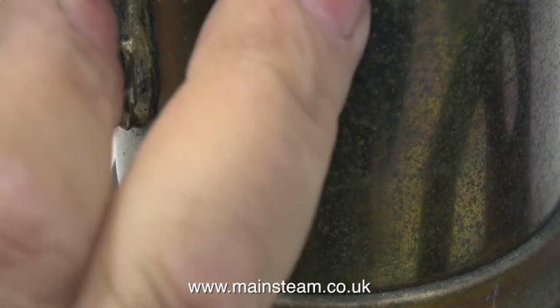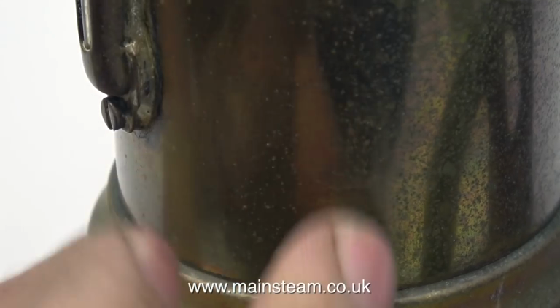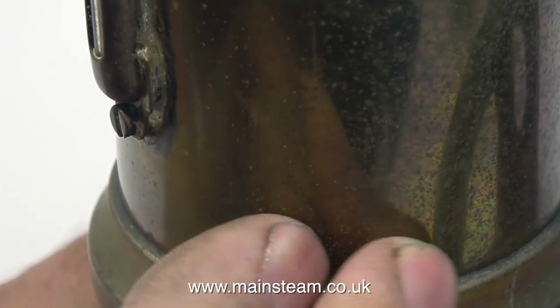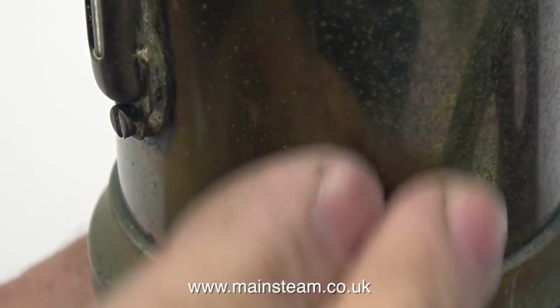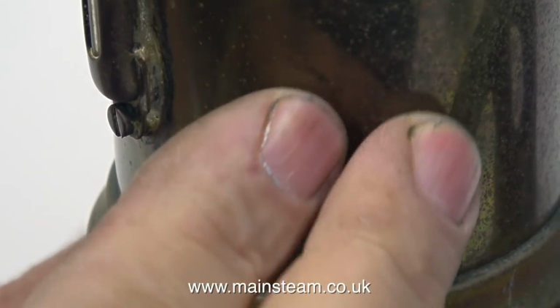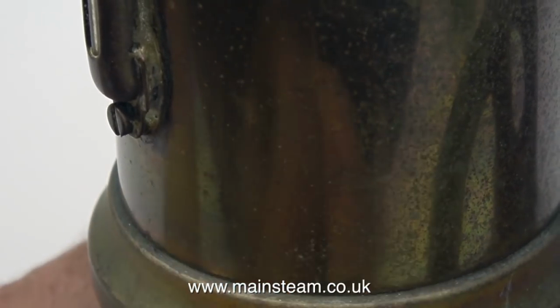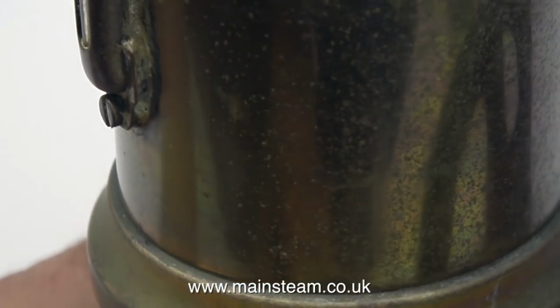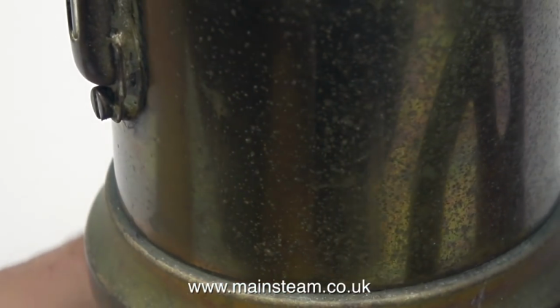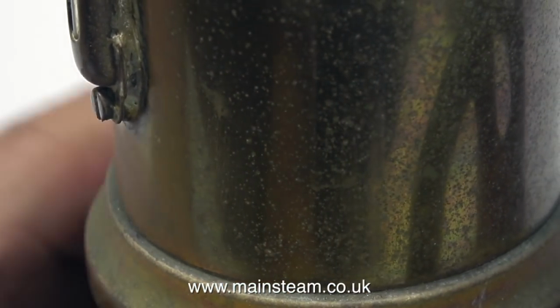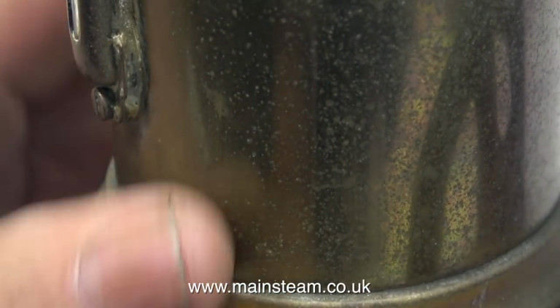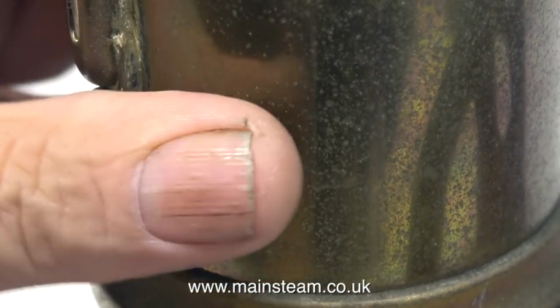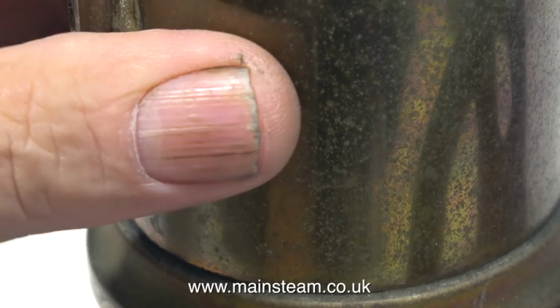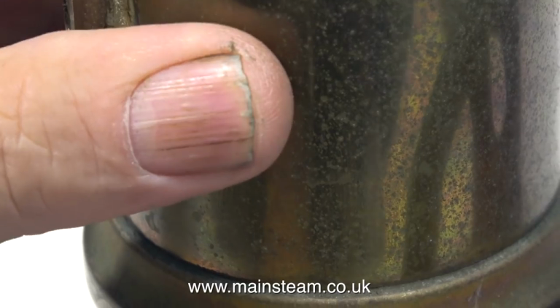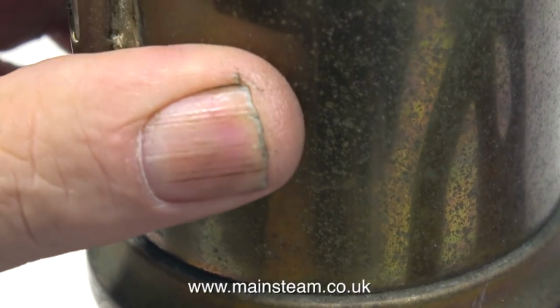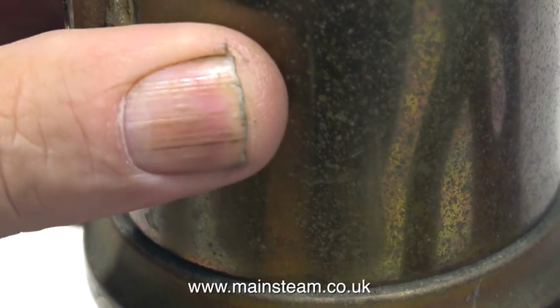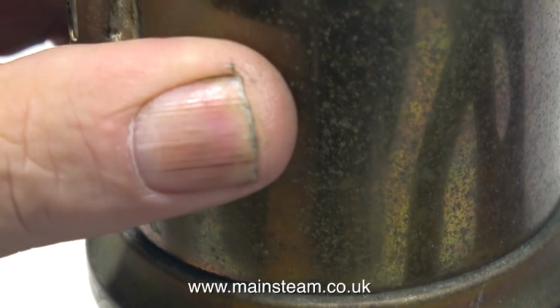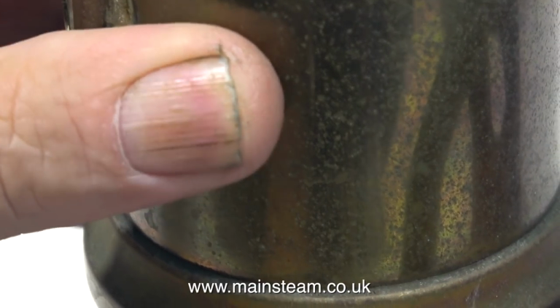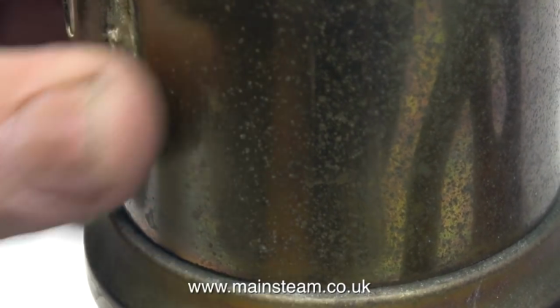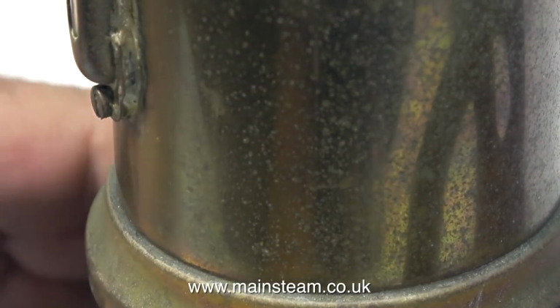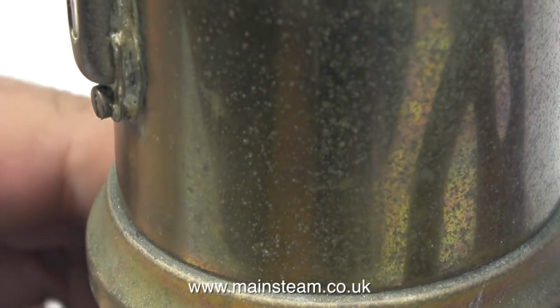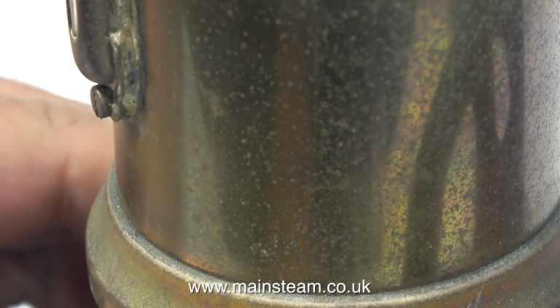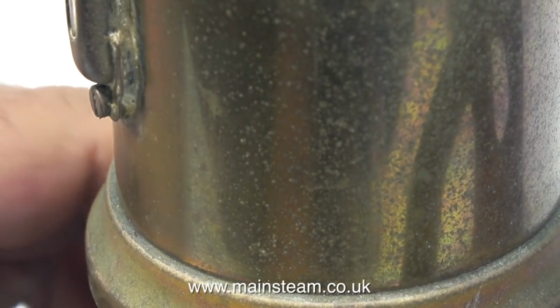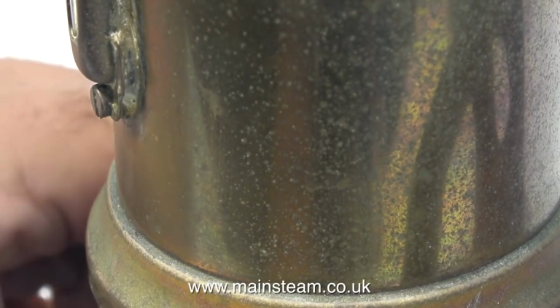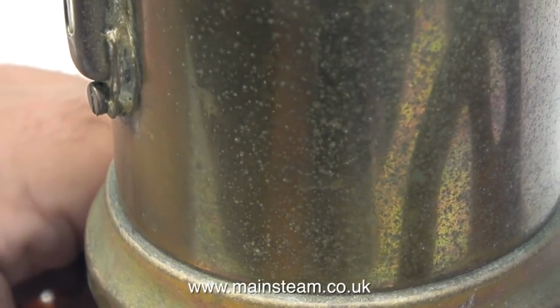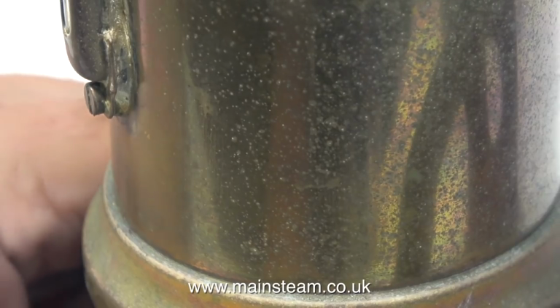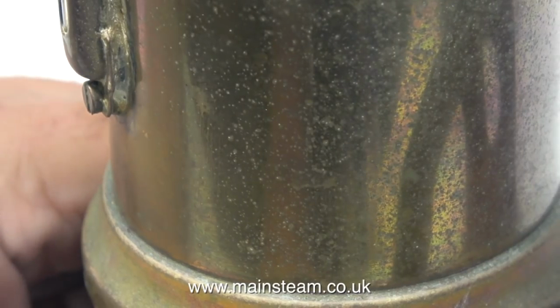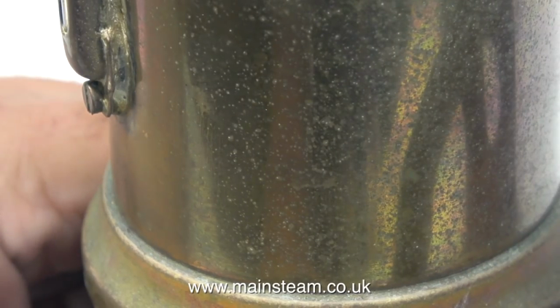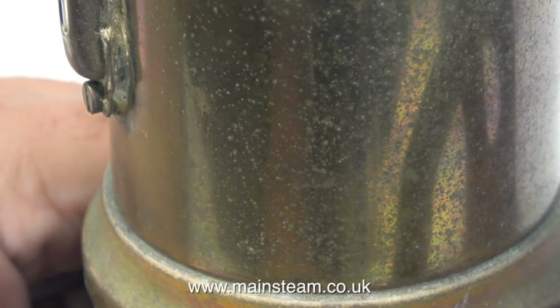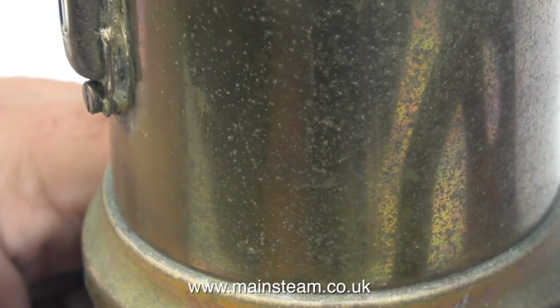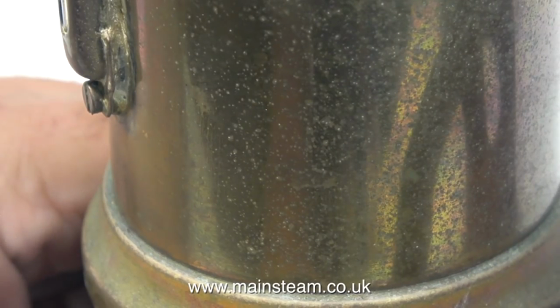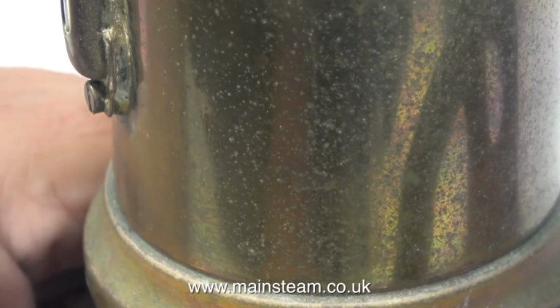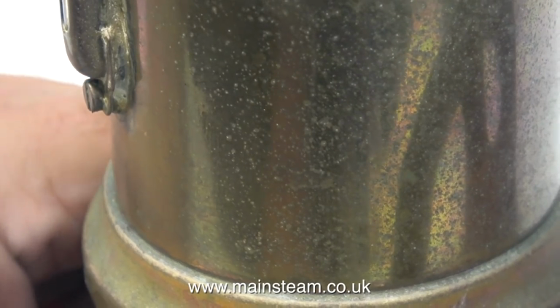The next video is more remedial work. This is the boiler that once upon a time was lacquered and isn't anymore, so all of this chipped varnish needs removing. But that's it for this one - thanks for watching and I hope you found it useful.